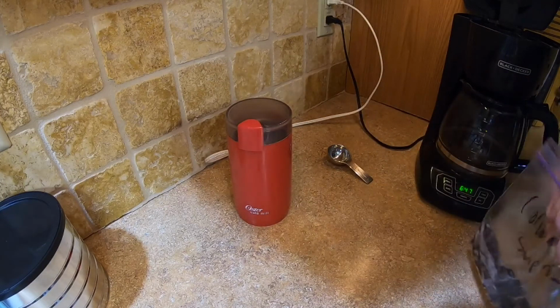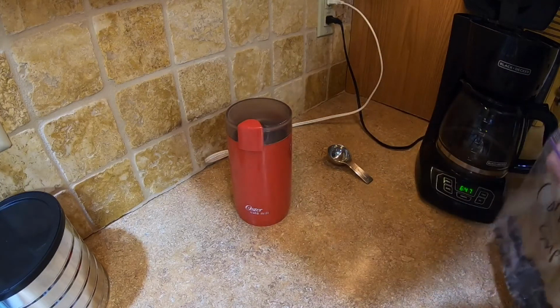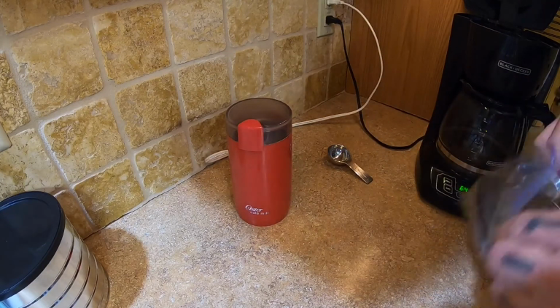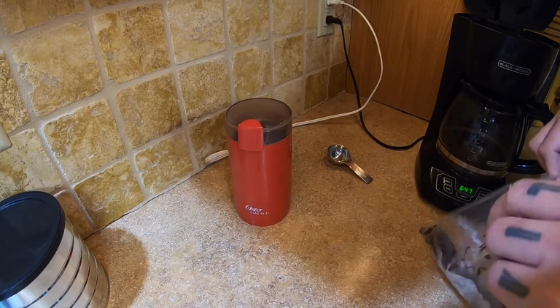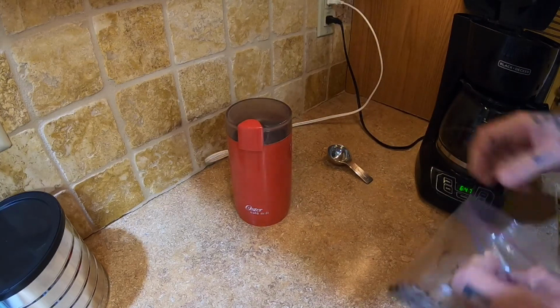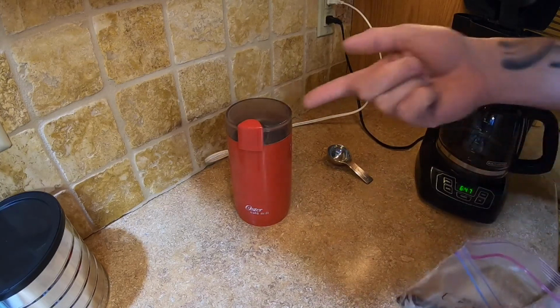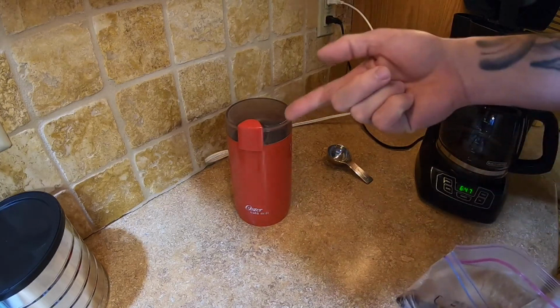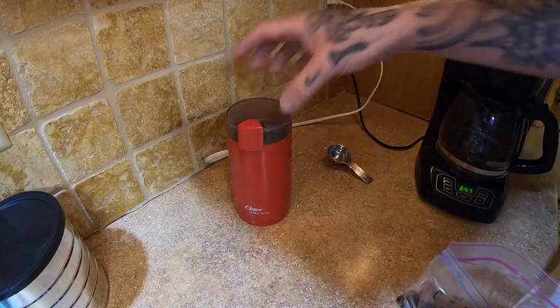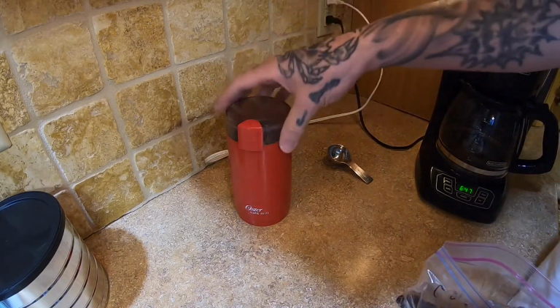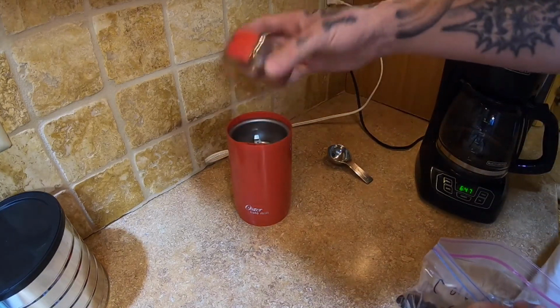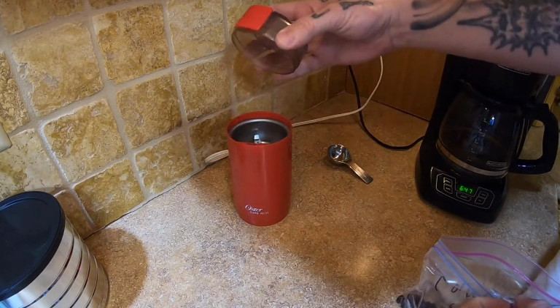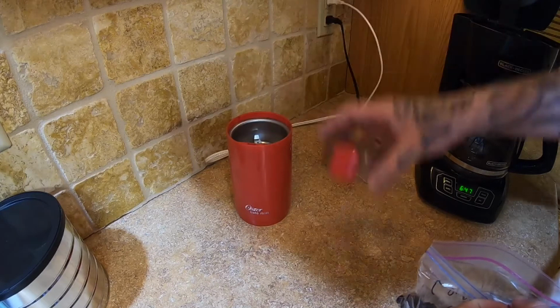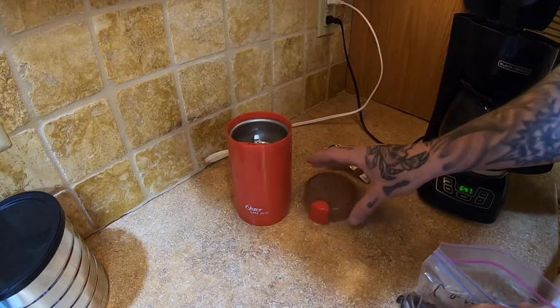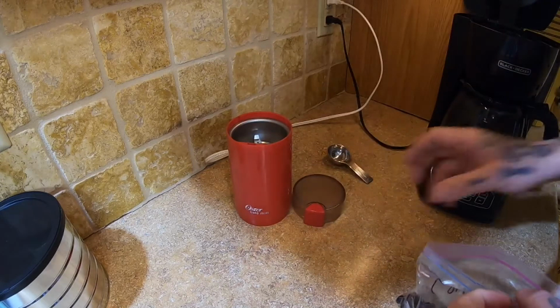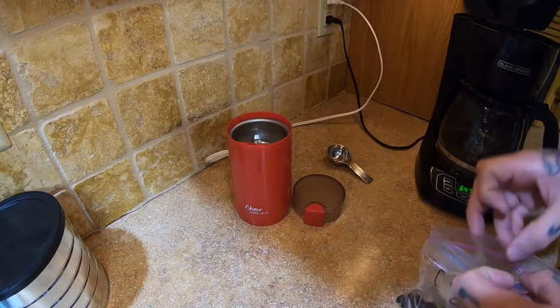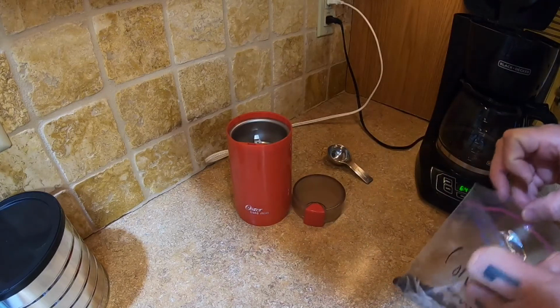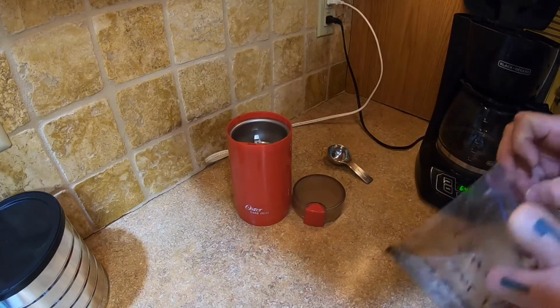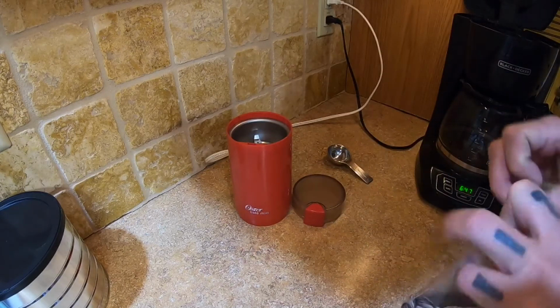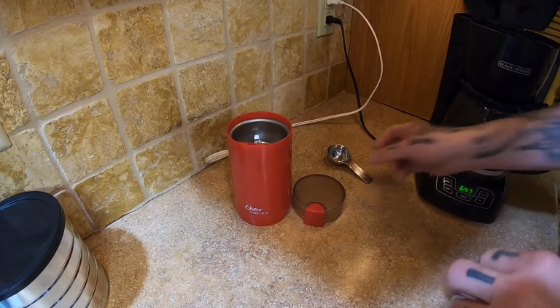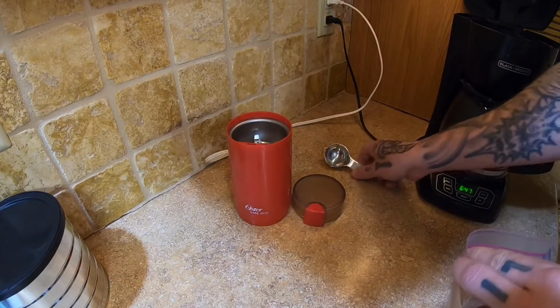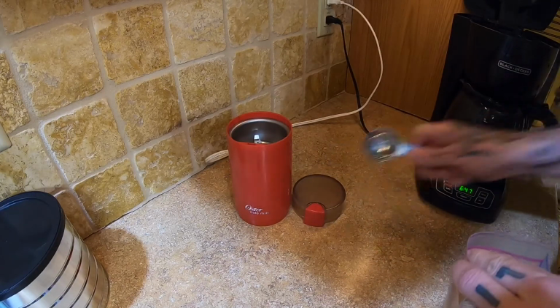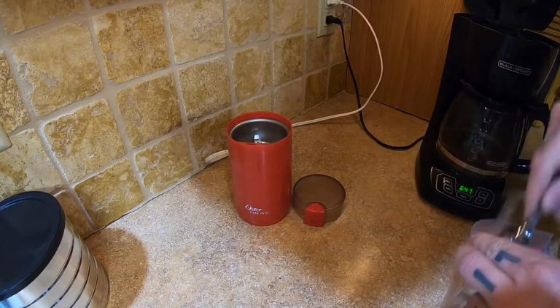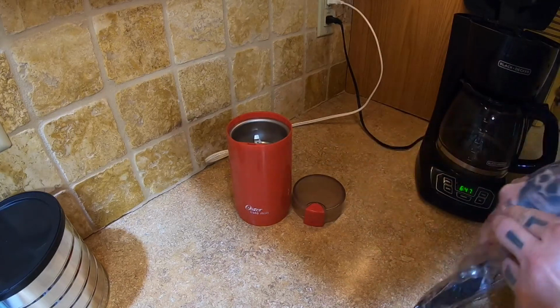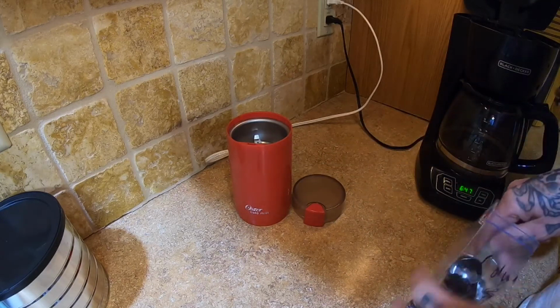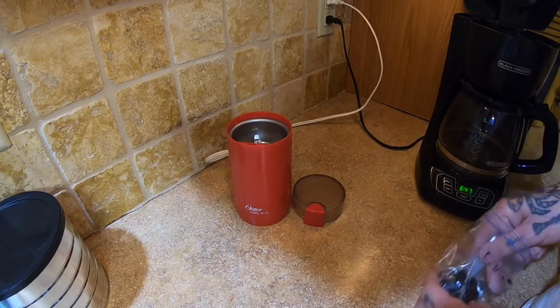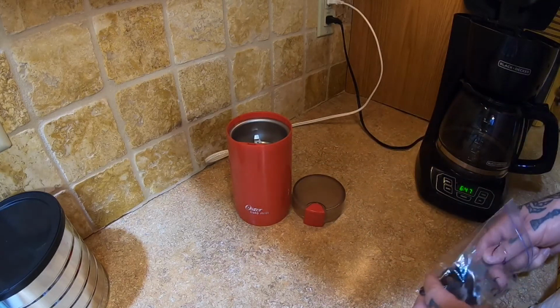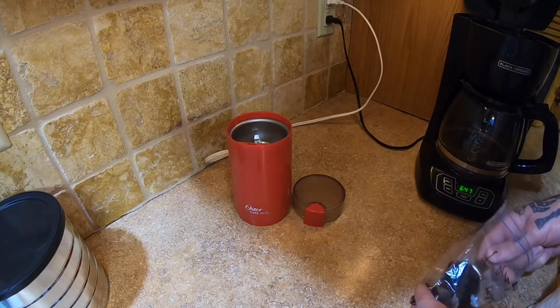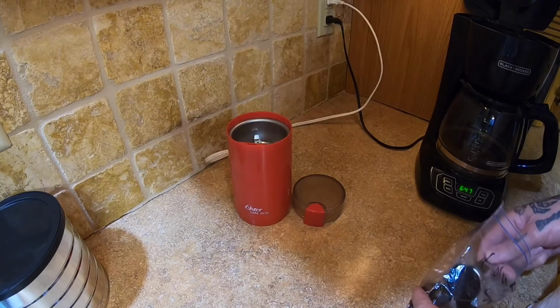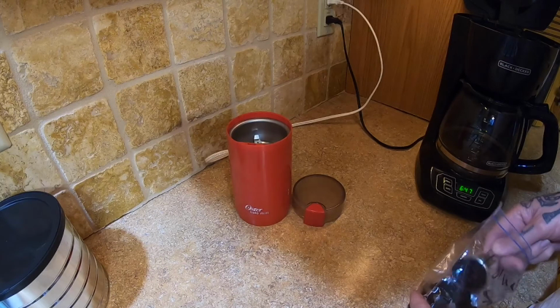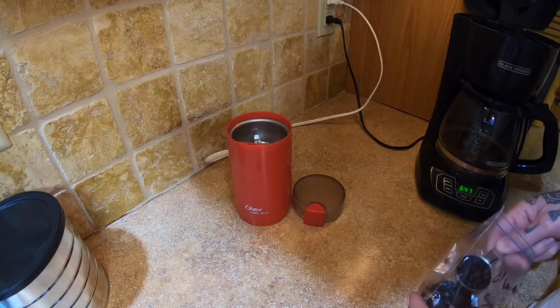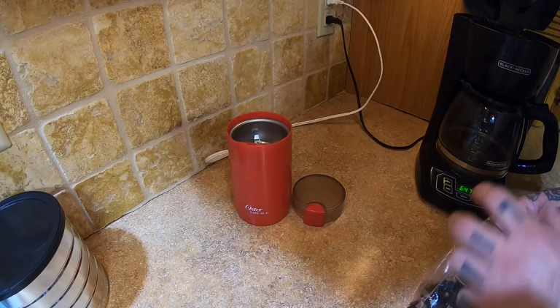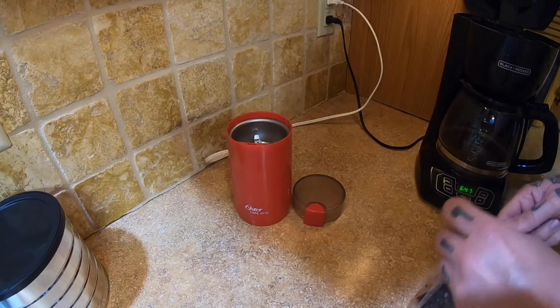So he gave me some beans, gave me his grandmother's grinder, and said, do it right. So we're gonna do it right.